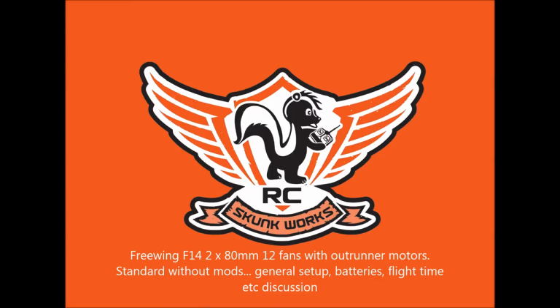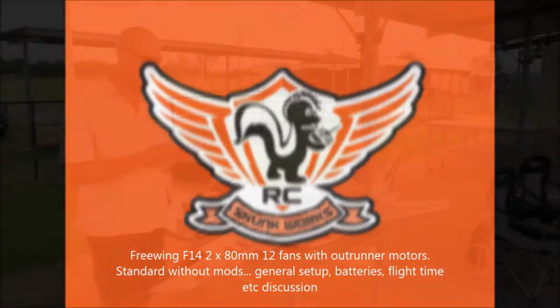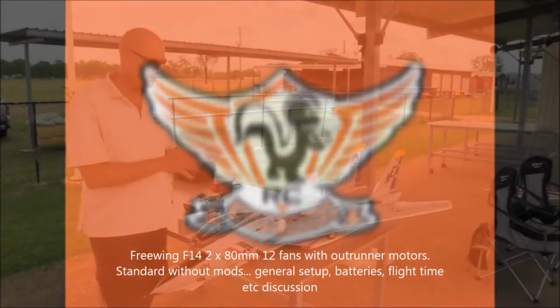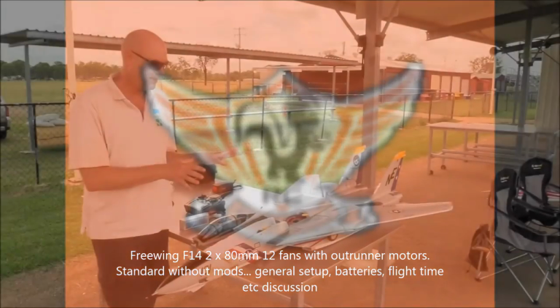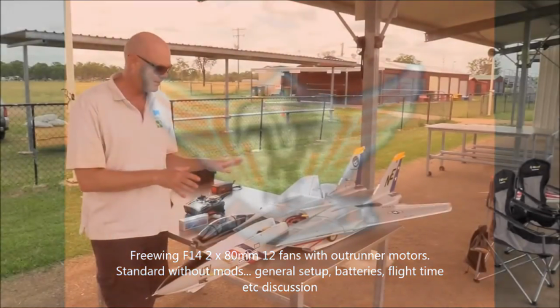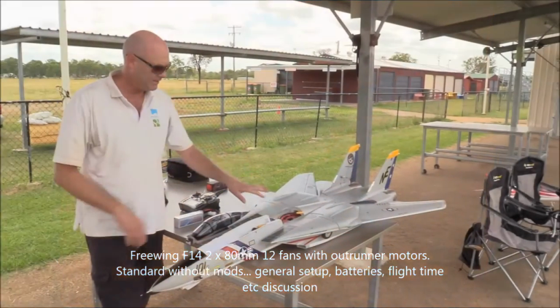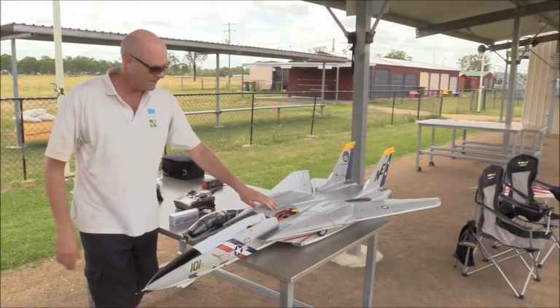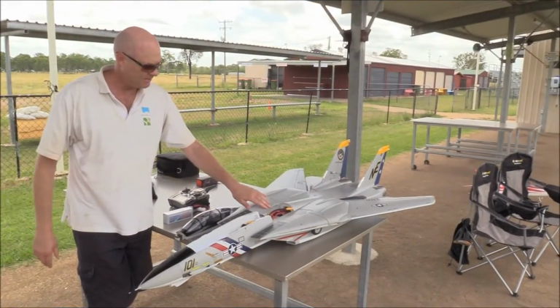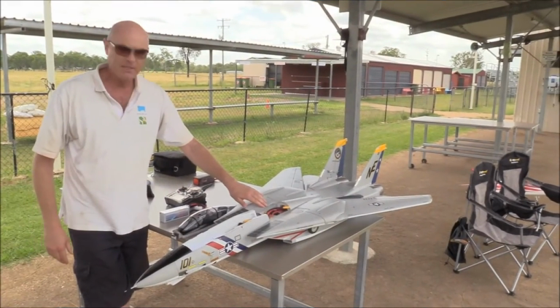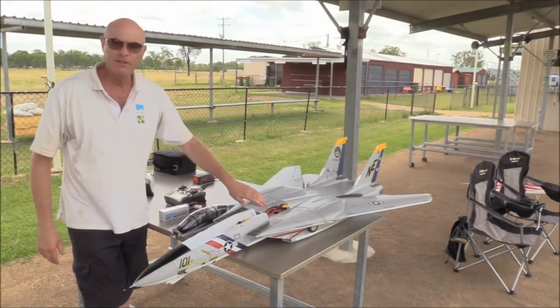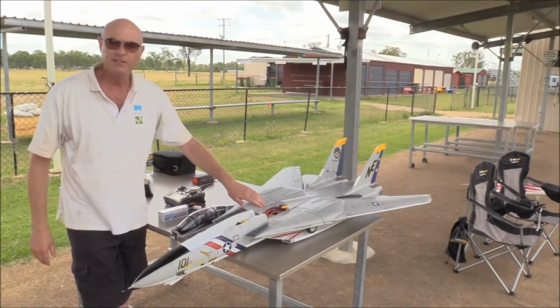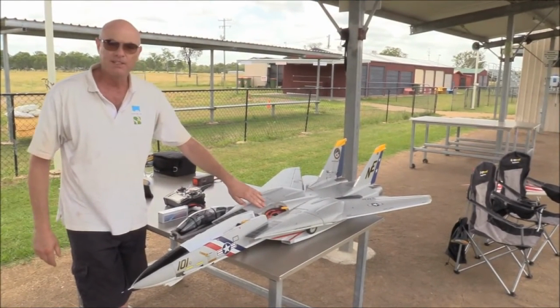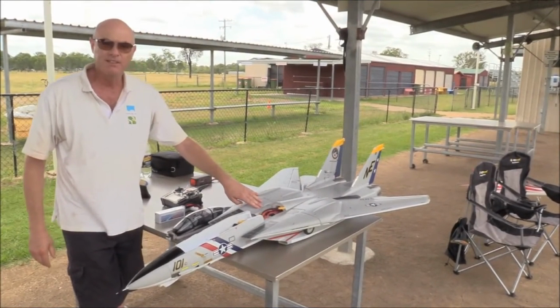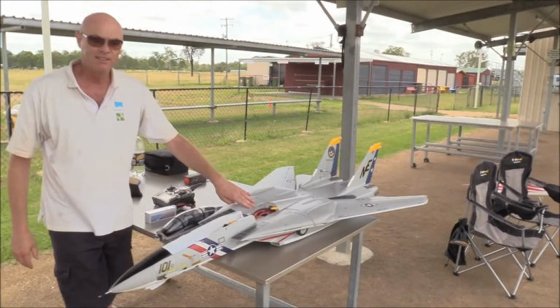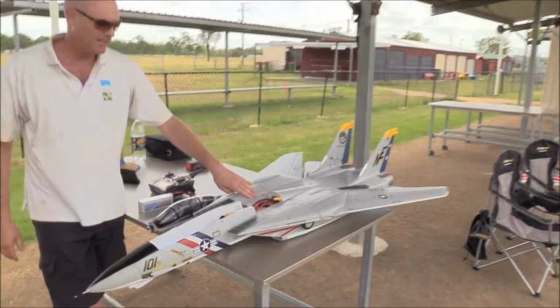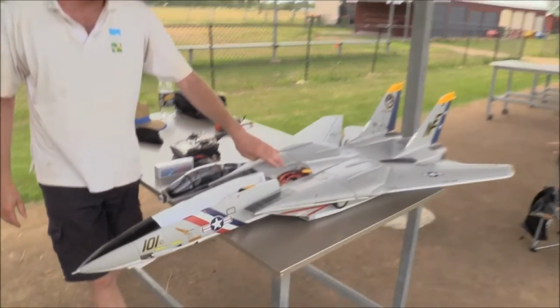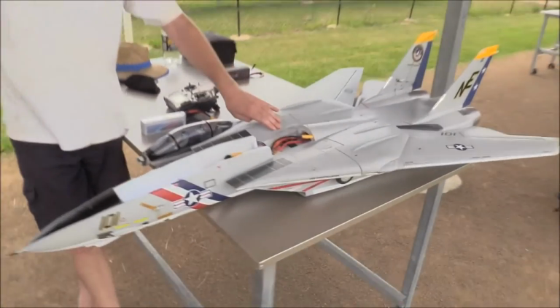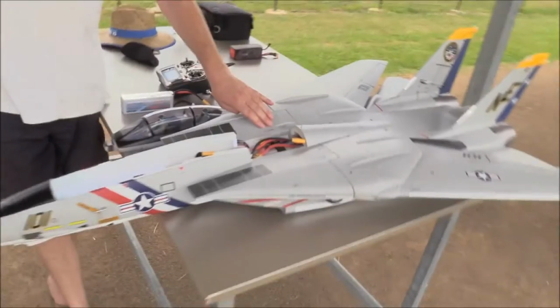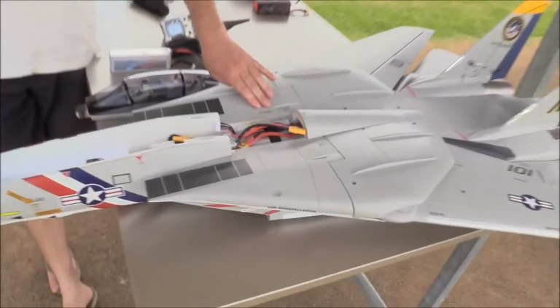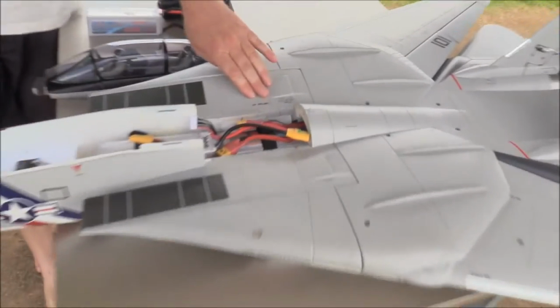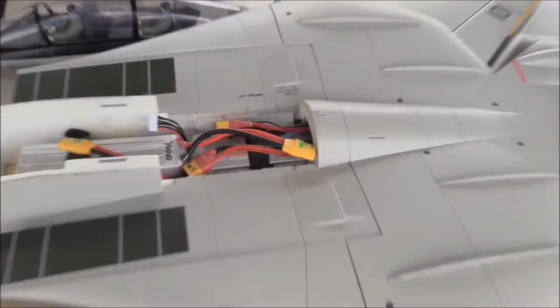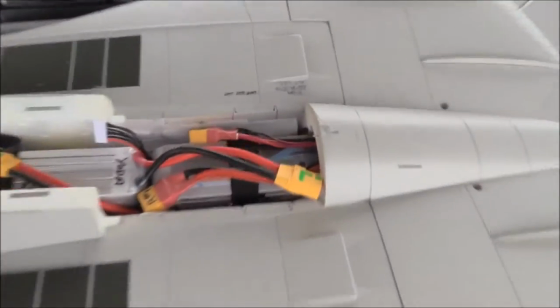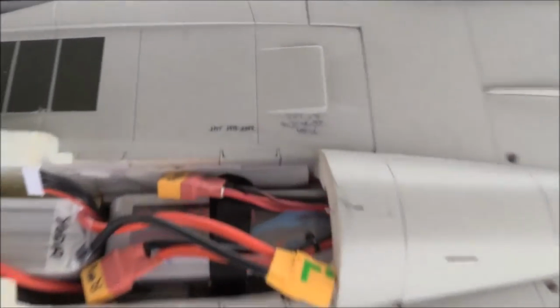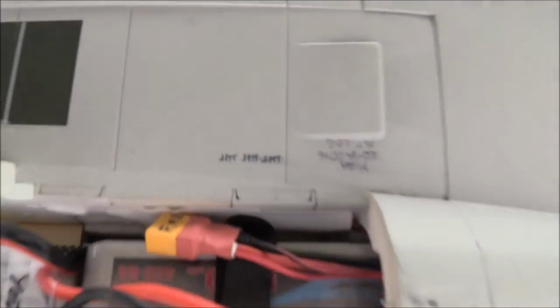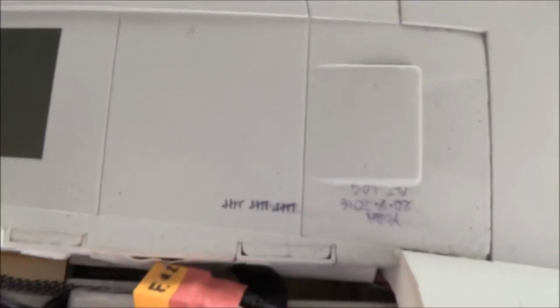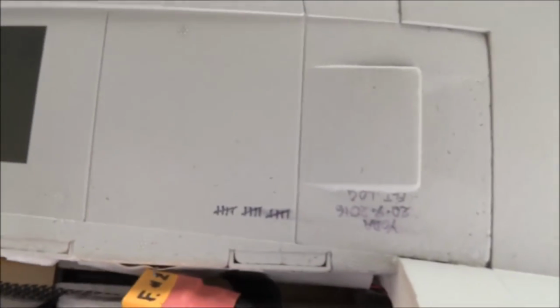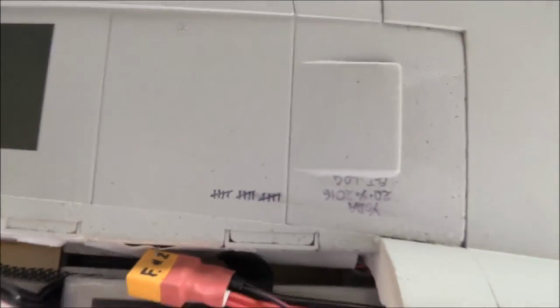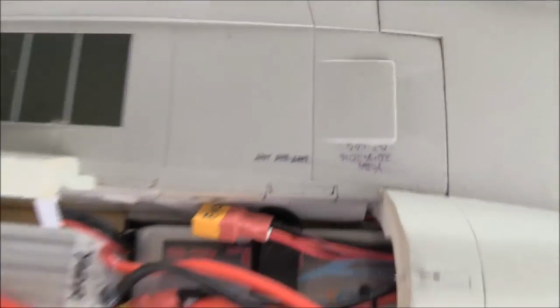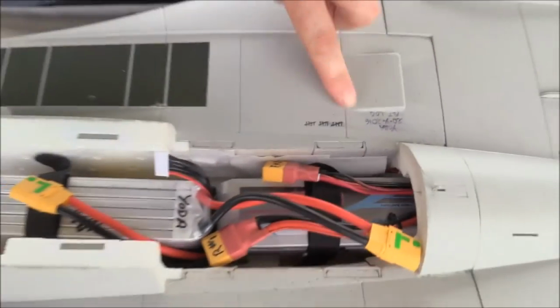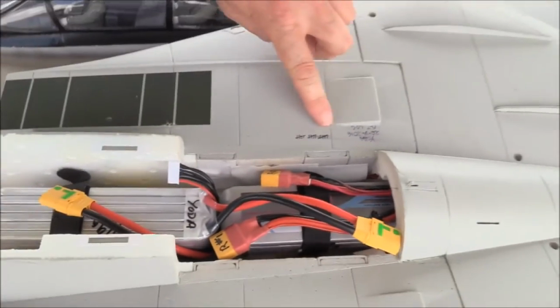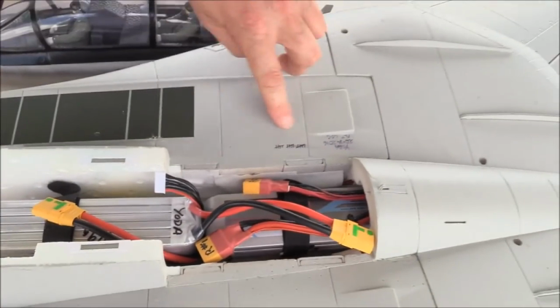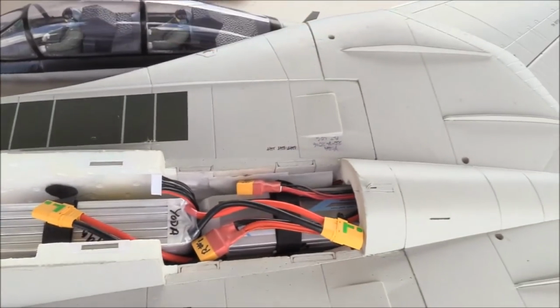The F14 — I've had 15 flights on it now, quite successful flights, and as you can see we log all our flights.